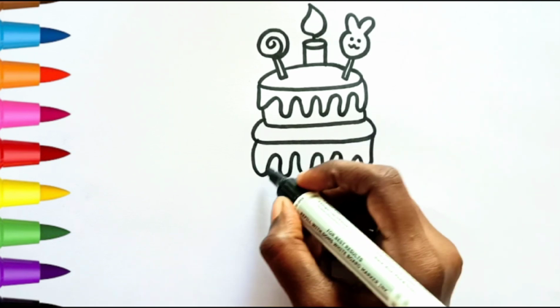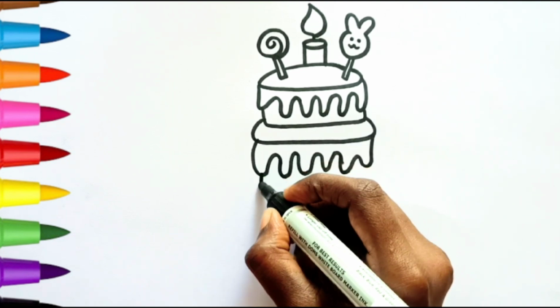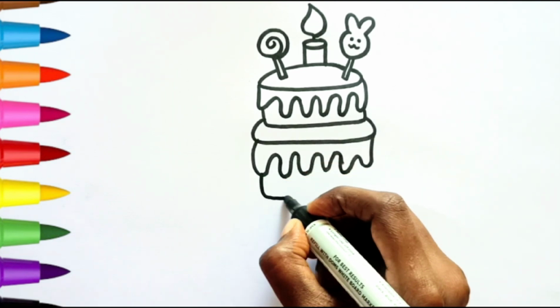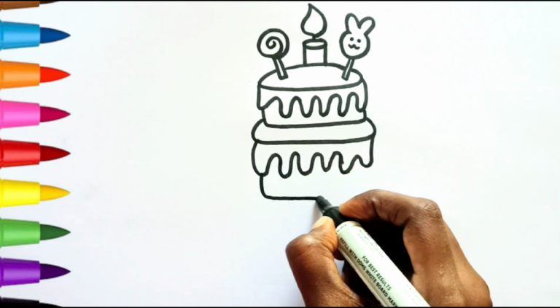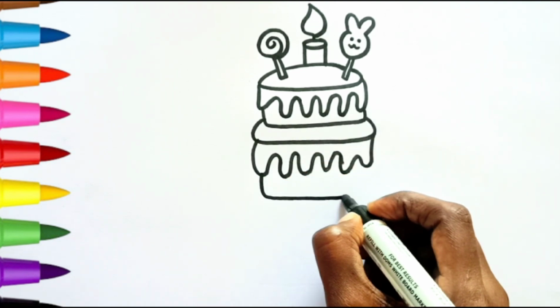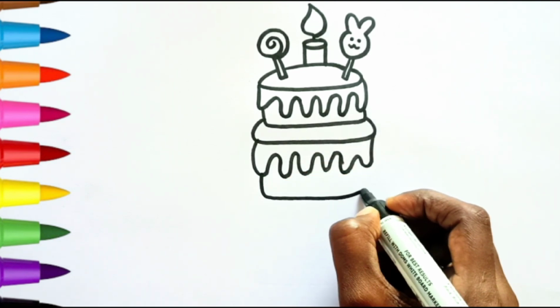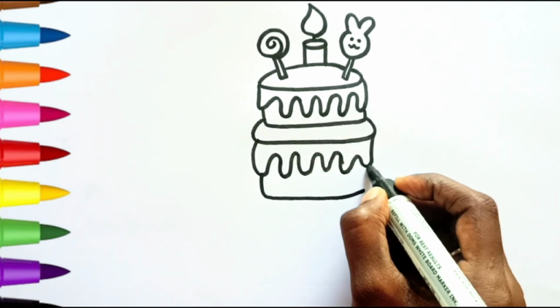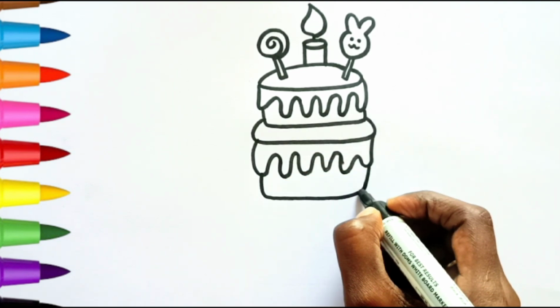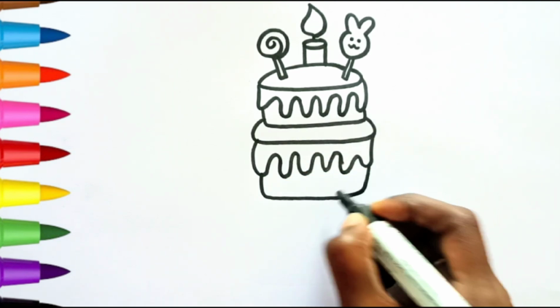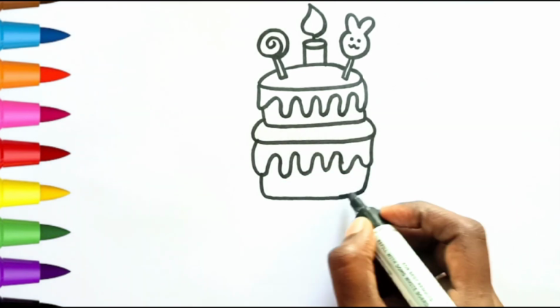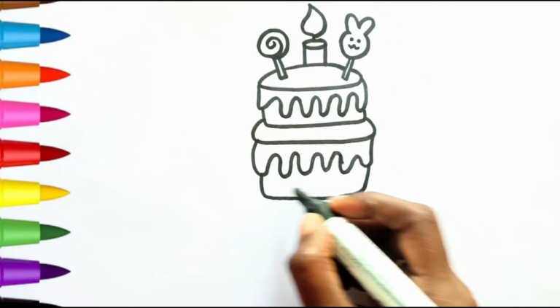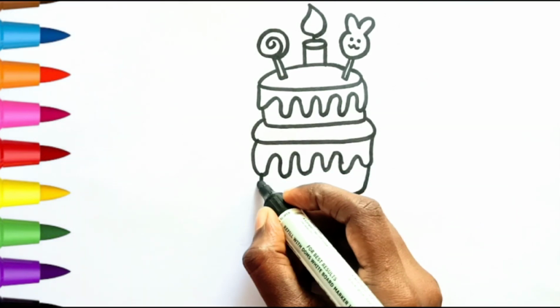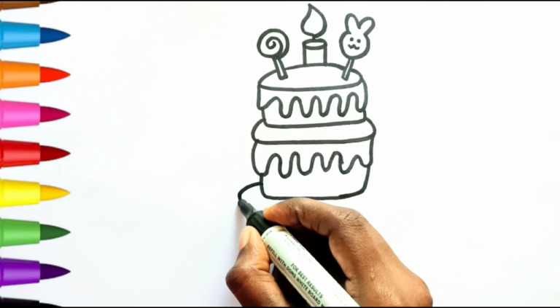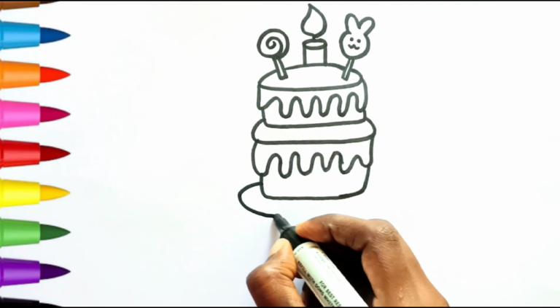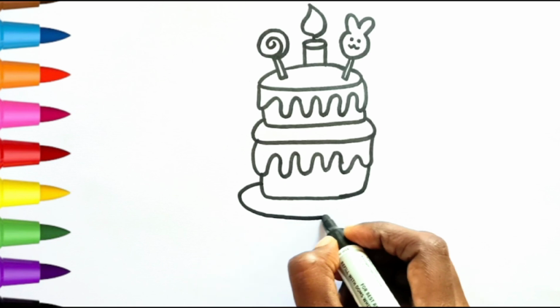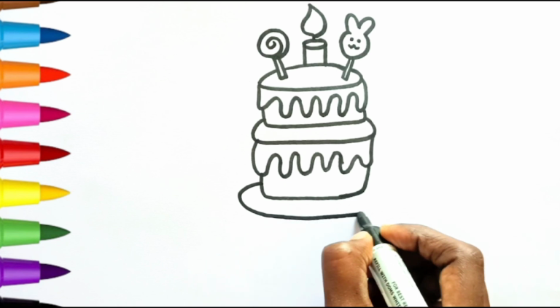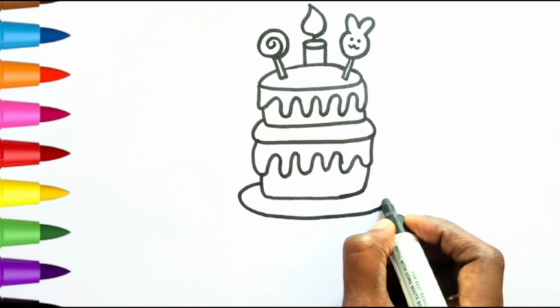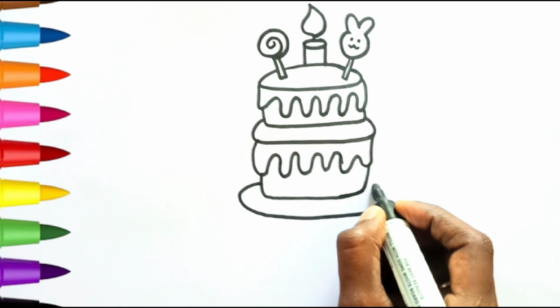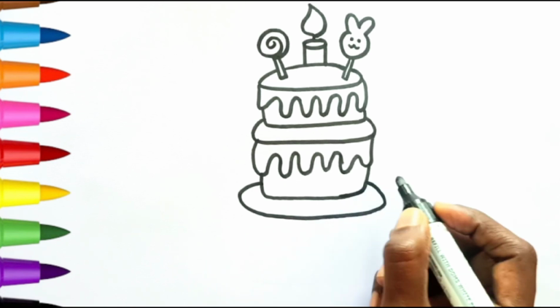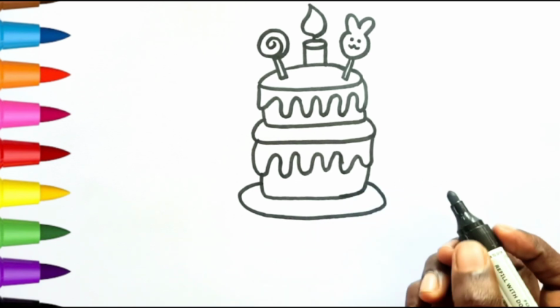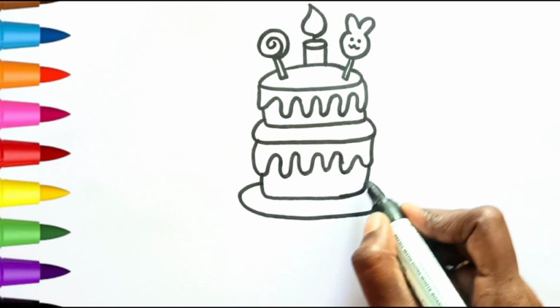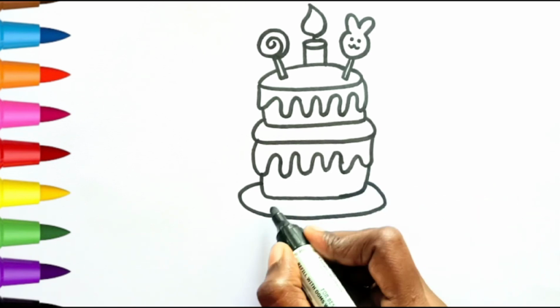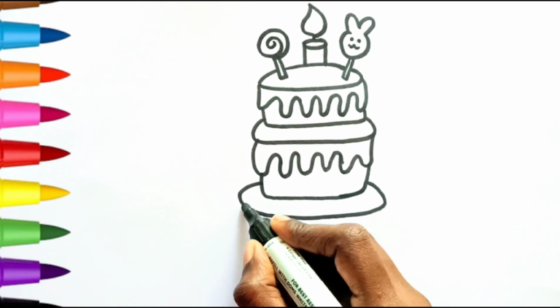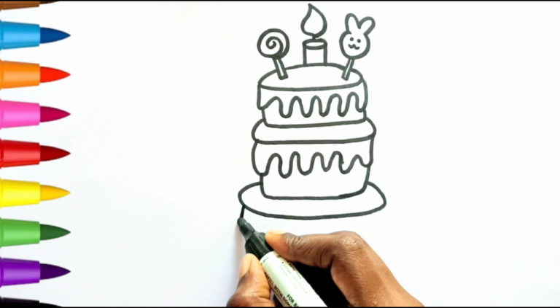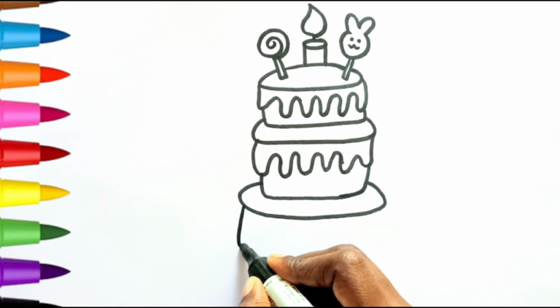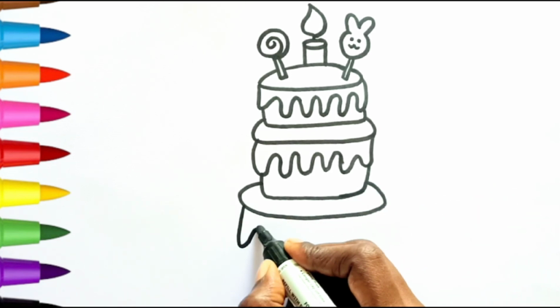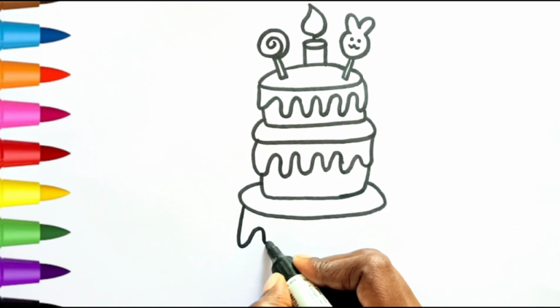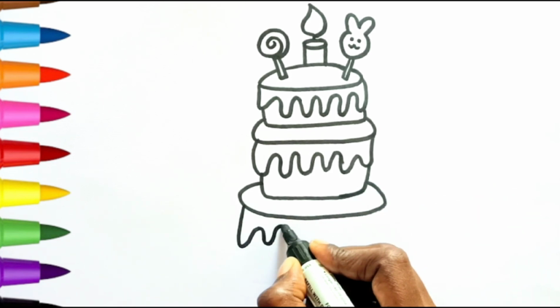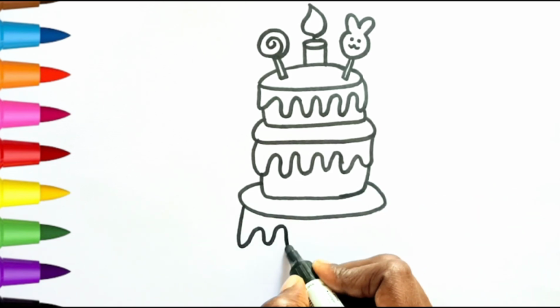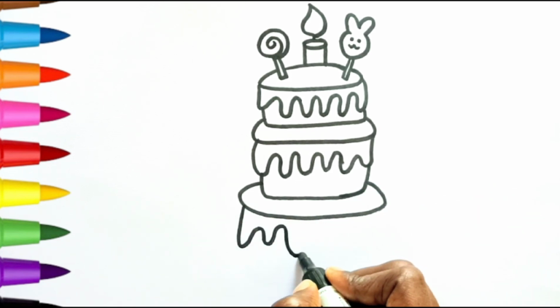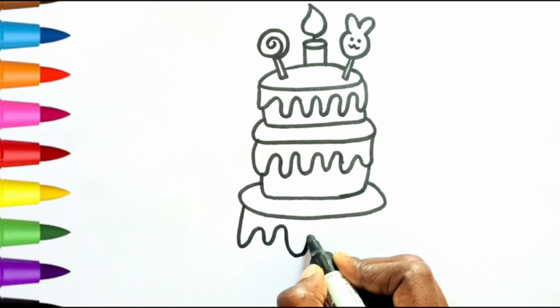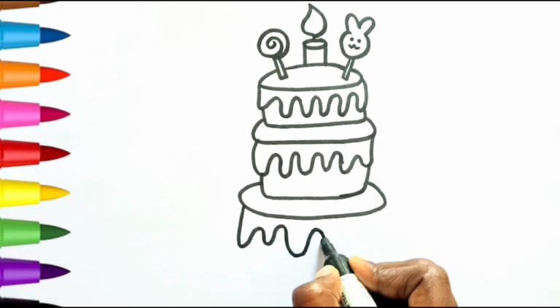Build it up with wood and clay, wood and clay, build it up with wood and clay, my fair lady.